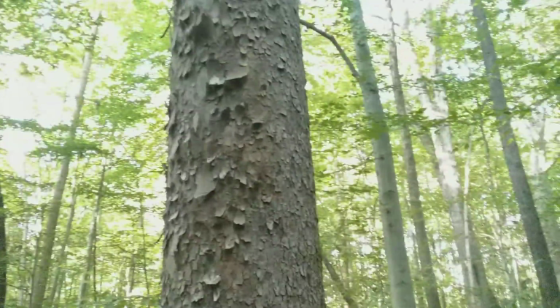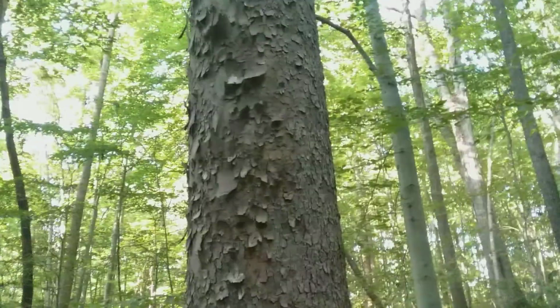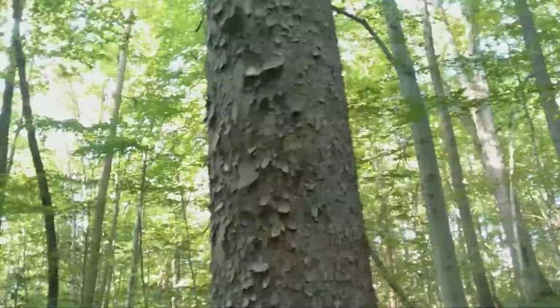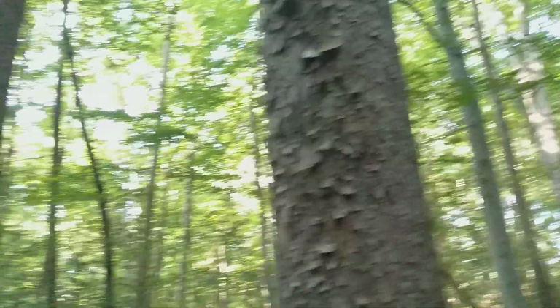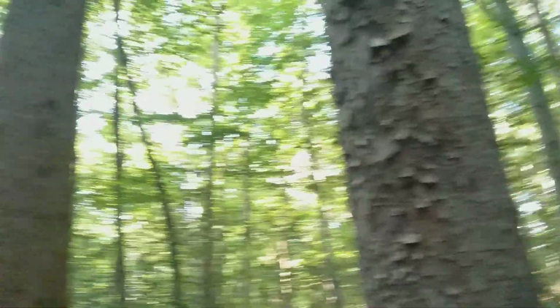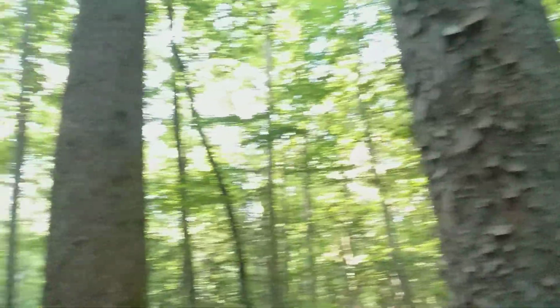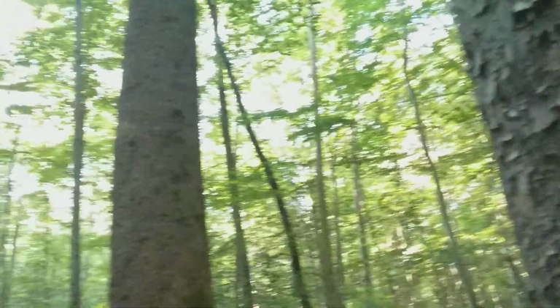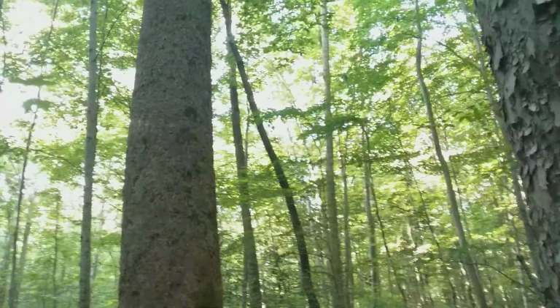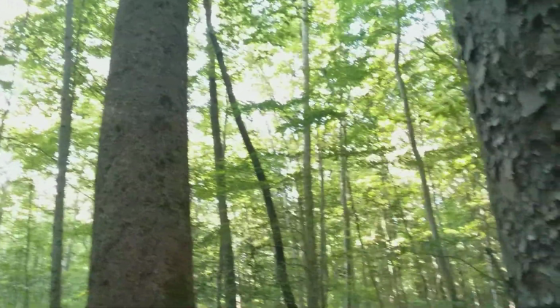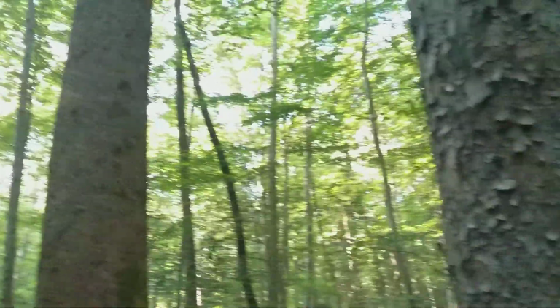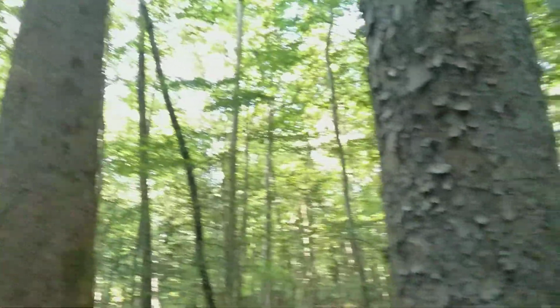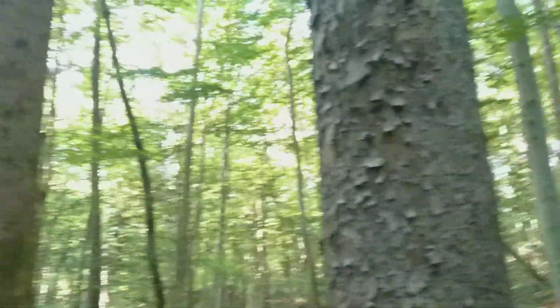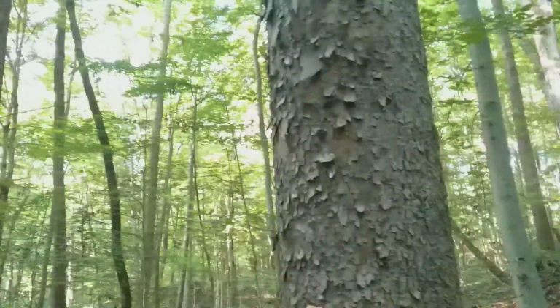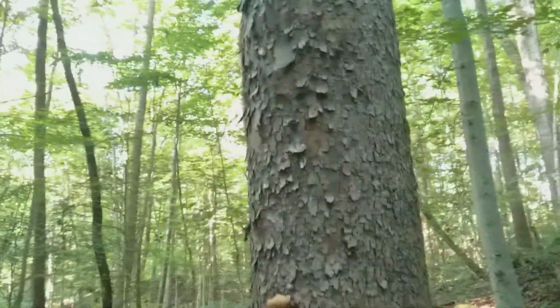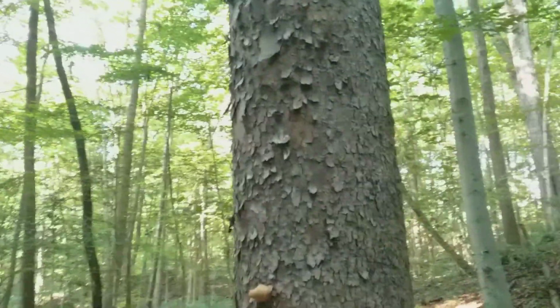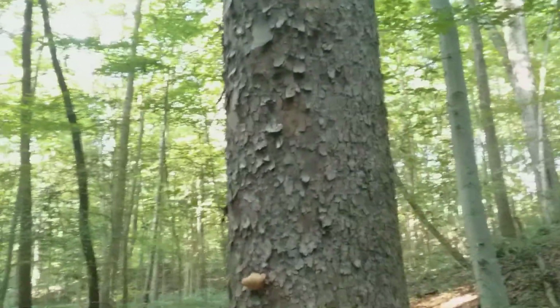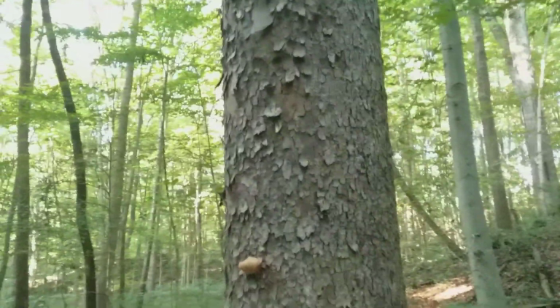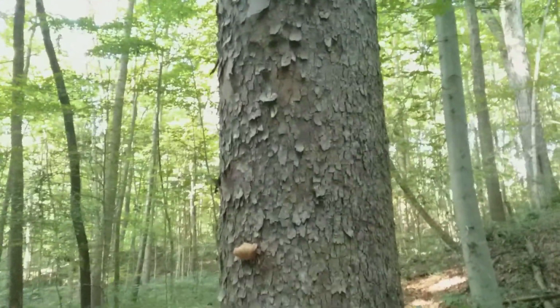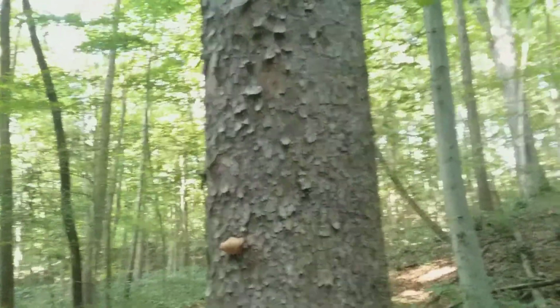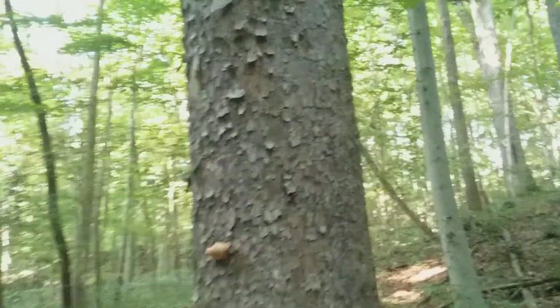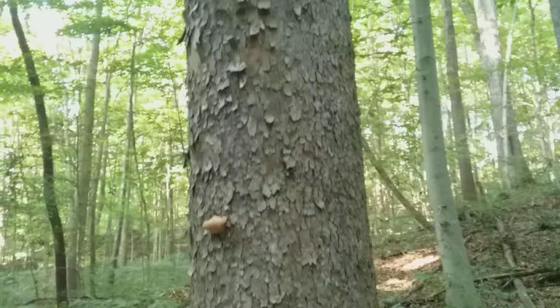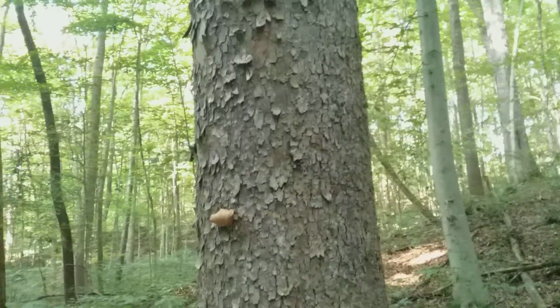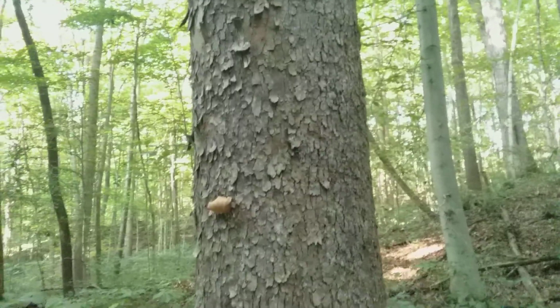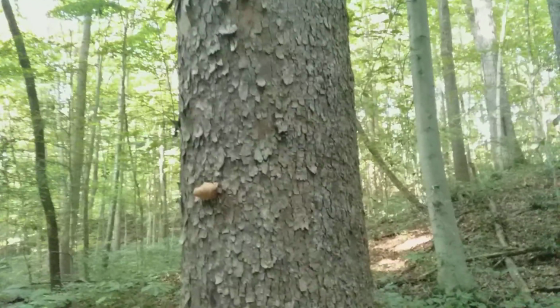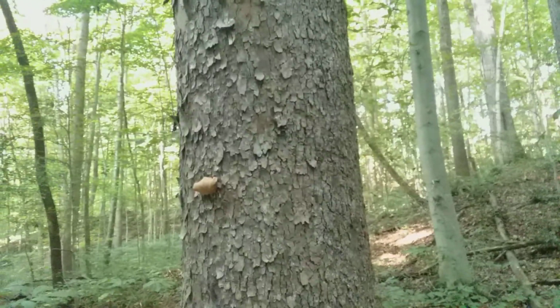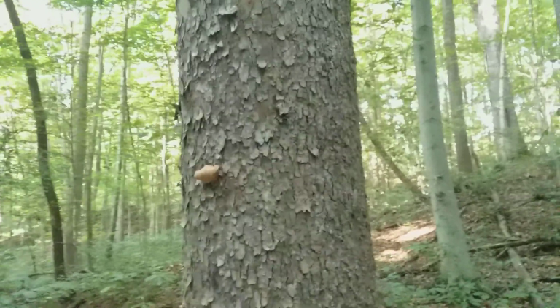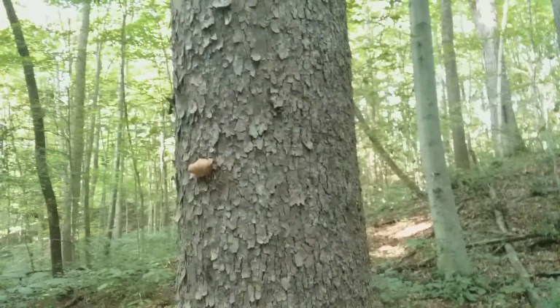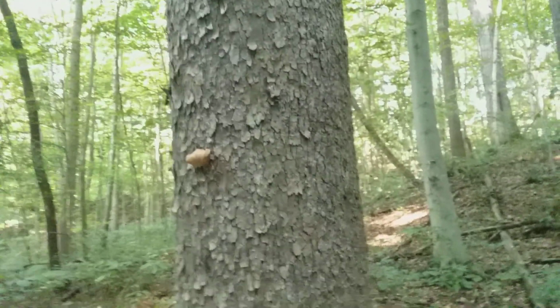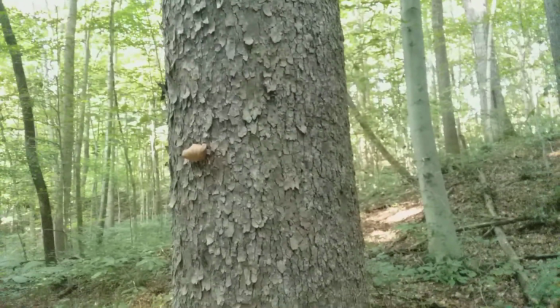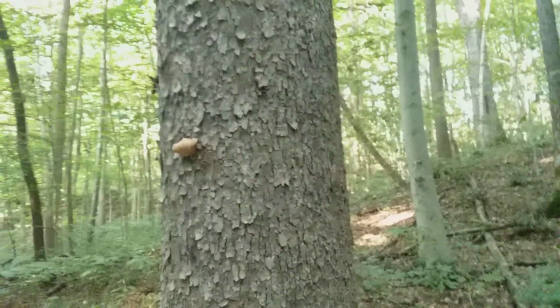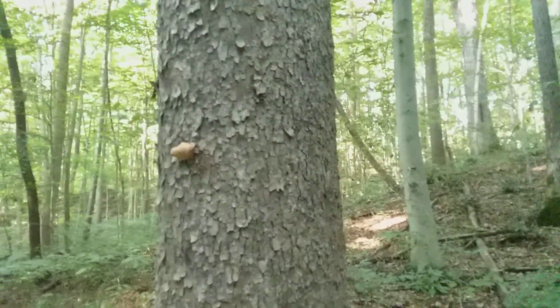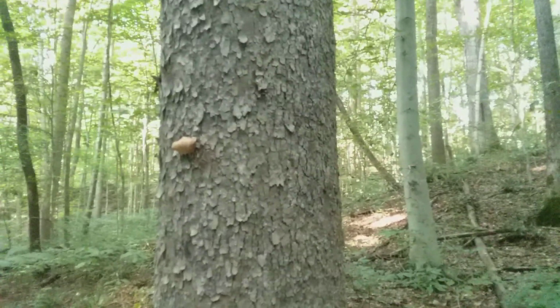I've already commented on the foliage at the Eastwood Metro Park, so that's what we've got for the bark of a sycamore tree.